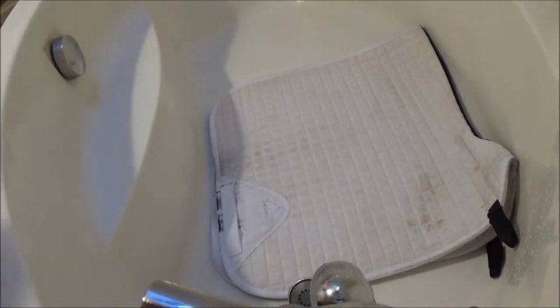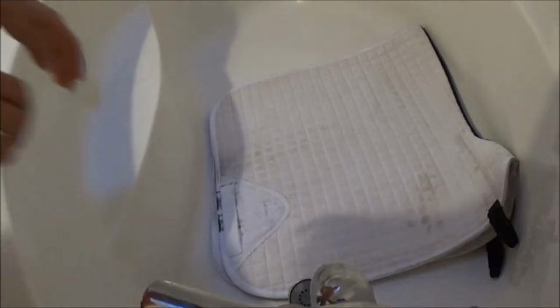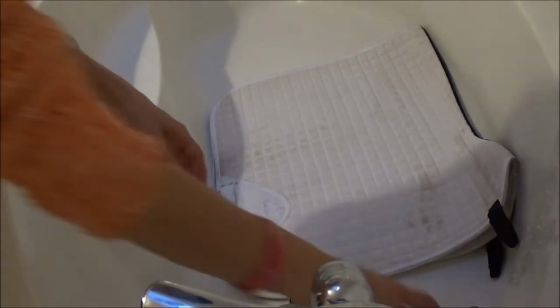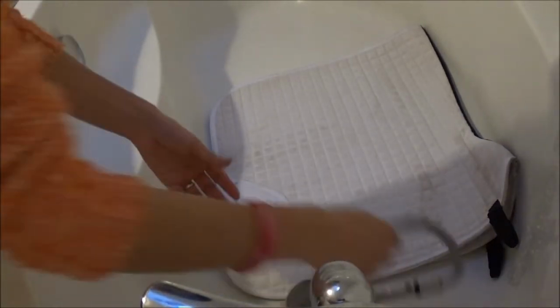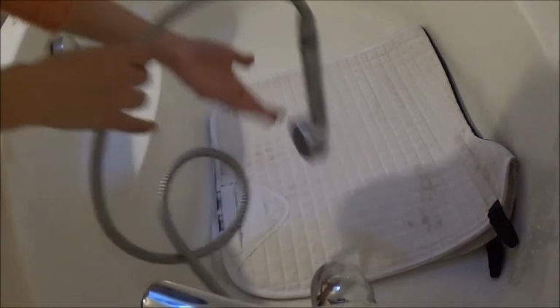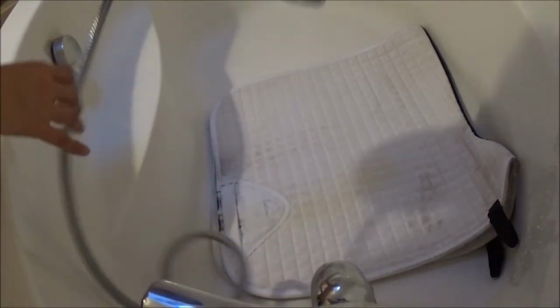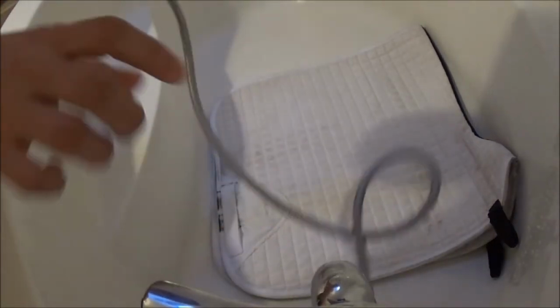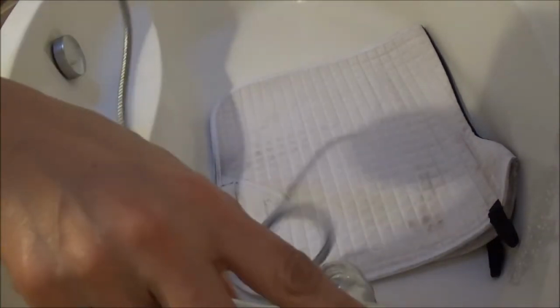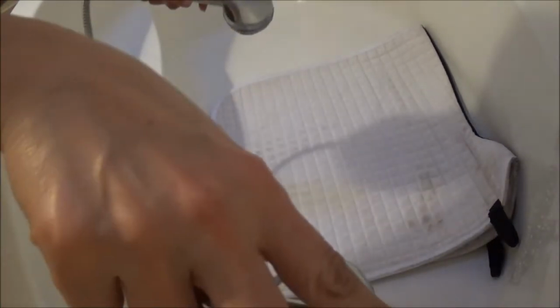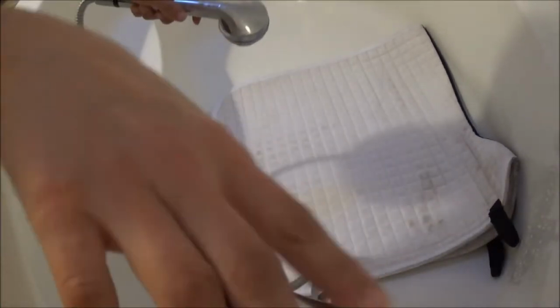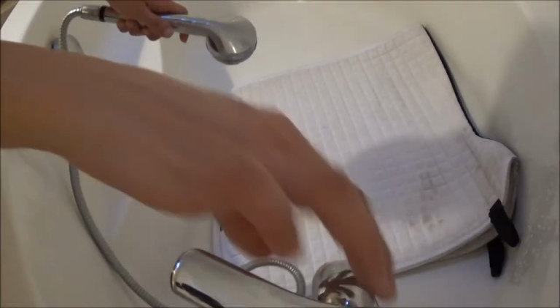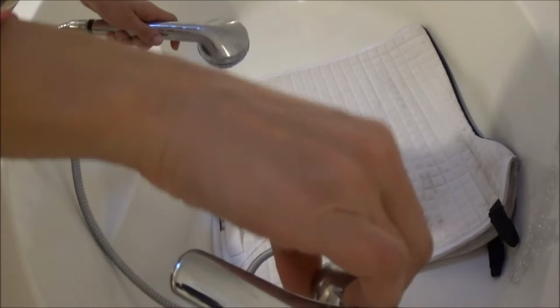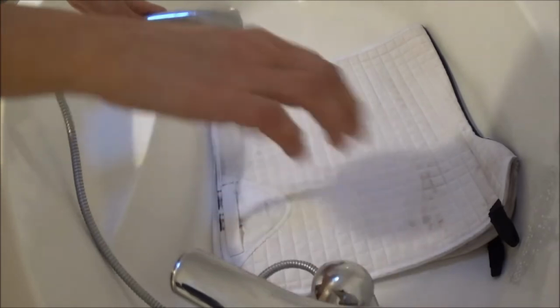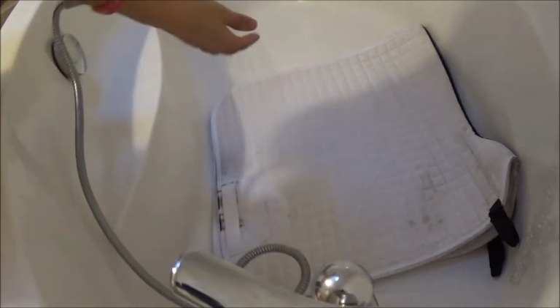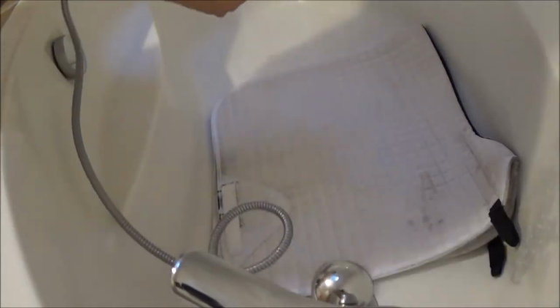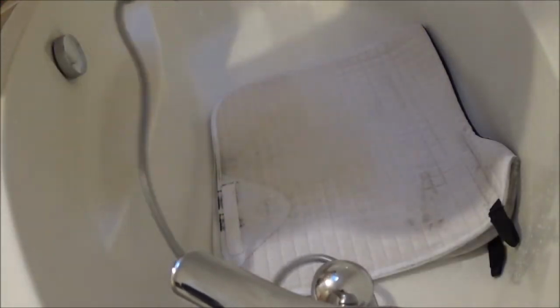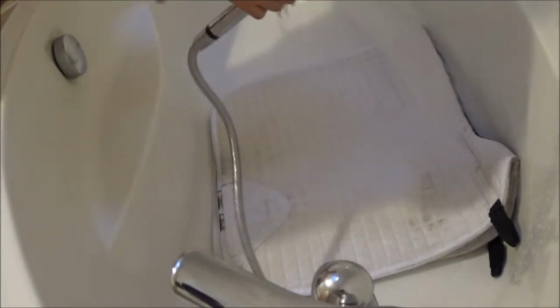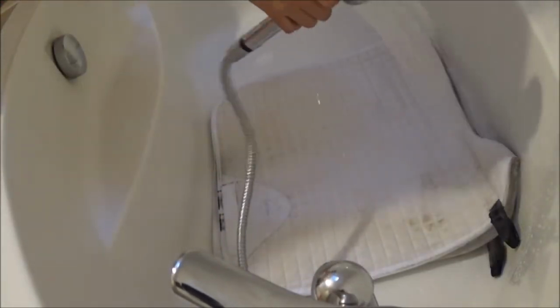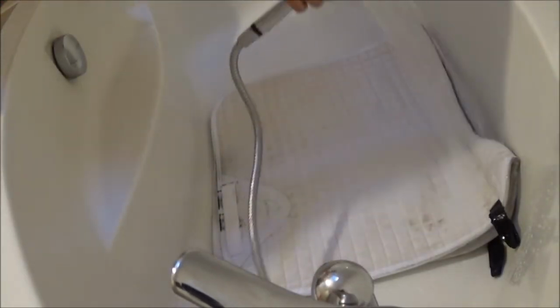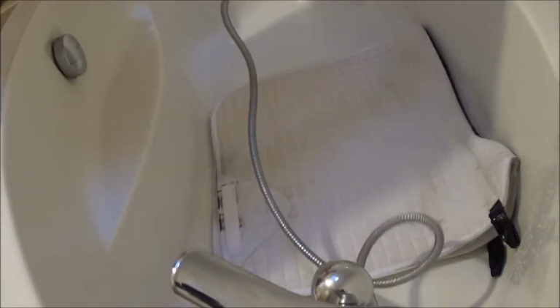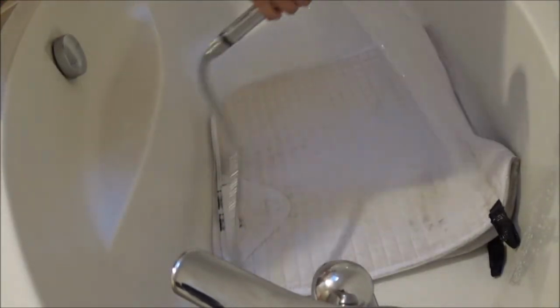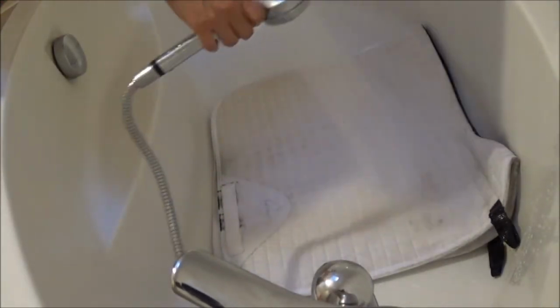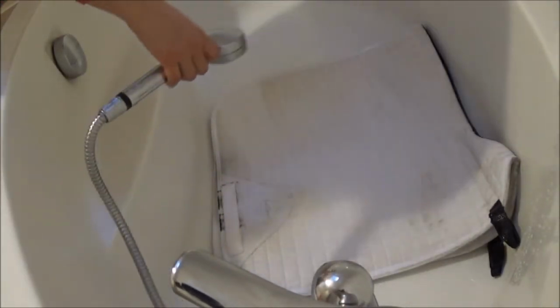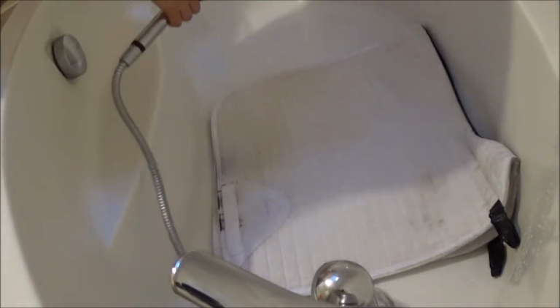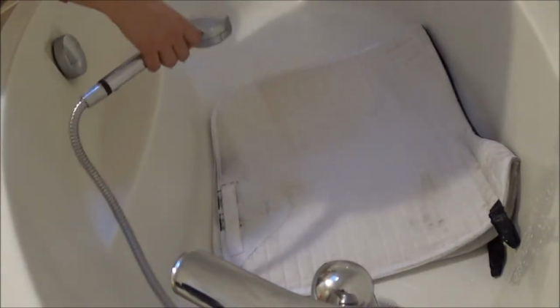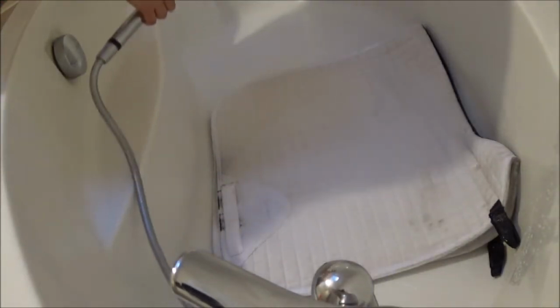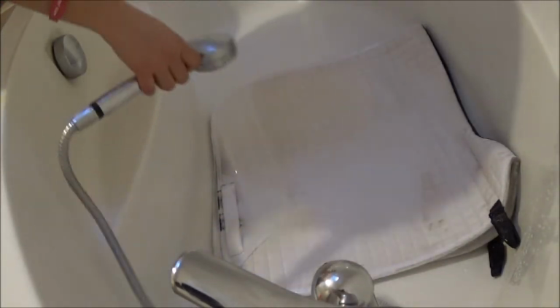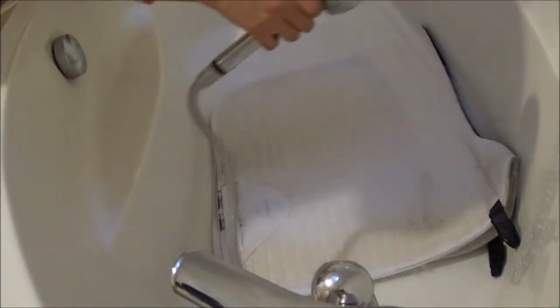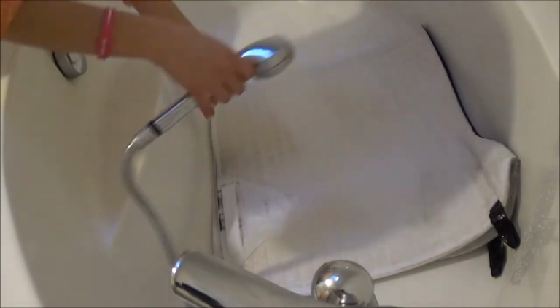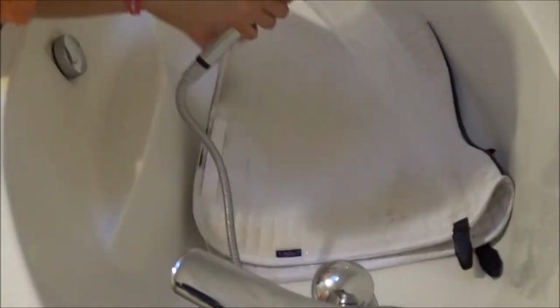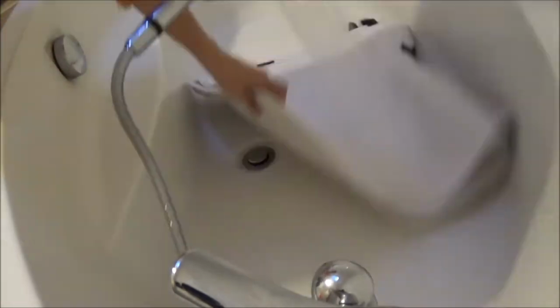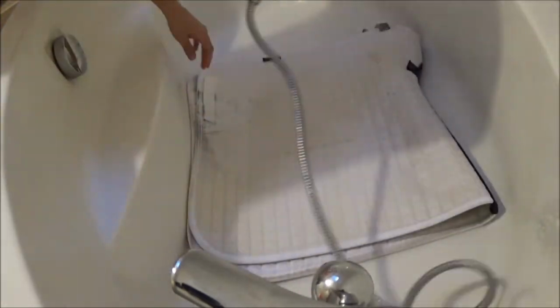The first step is to soak up the pad. I do this only with cold water because, as you may know, hot water tends to fix up the stains.